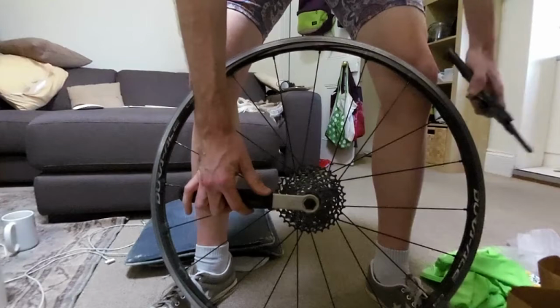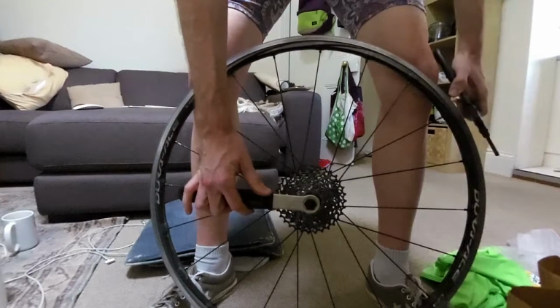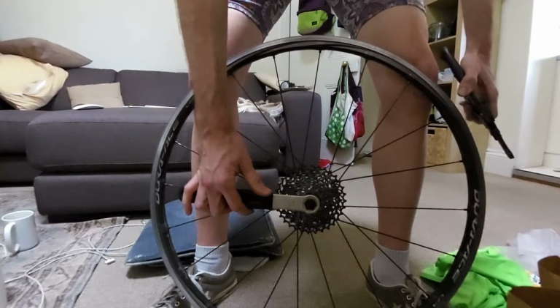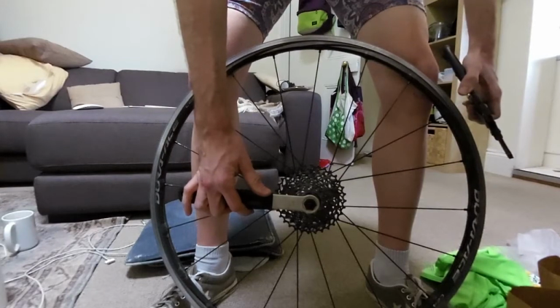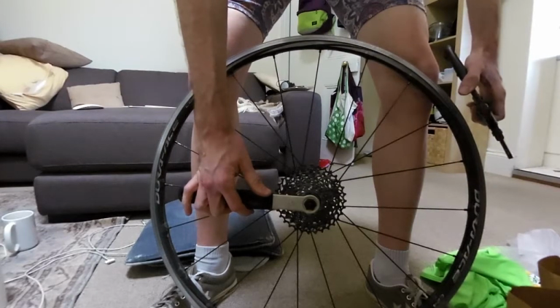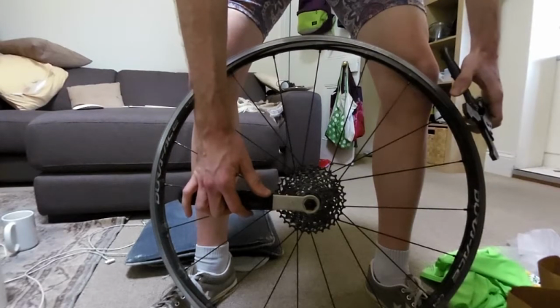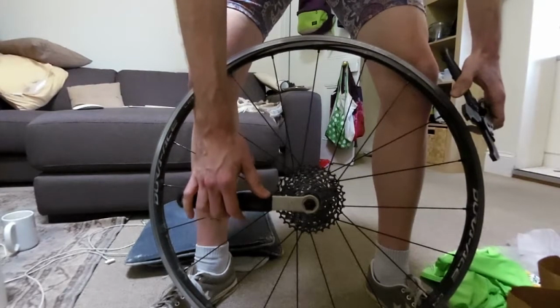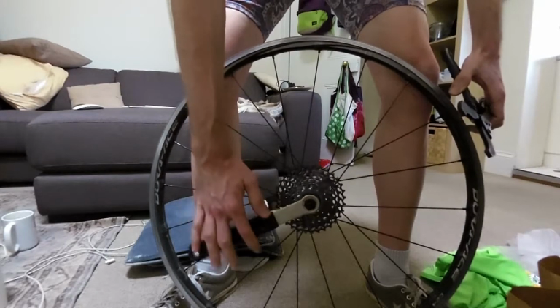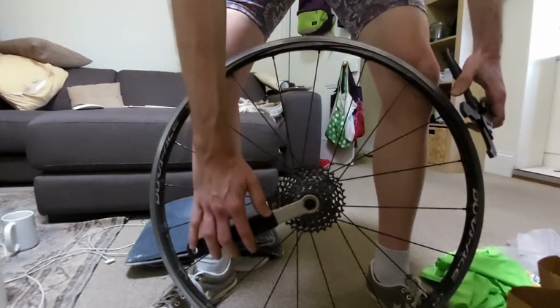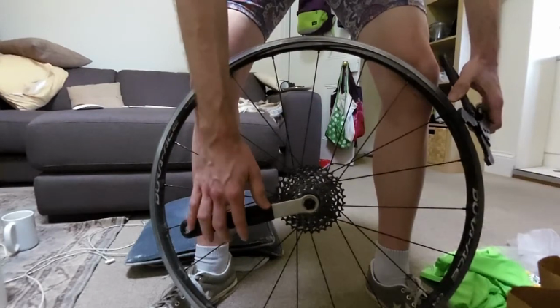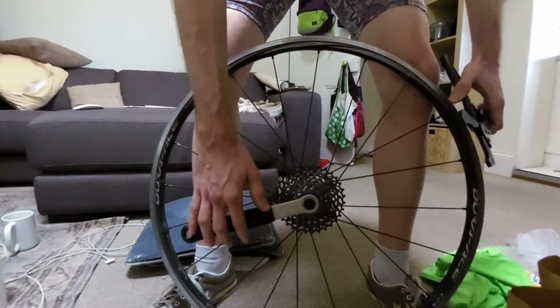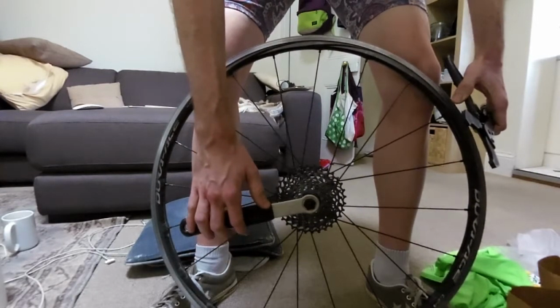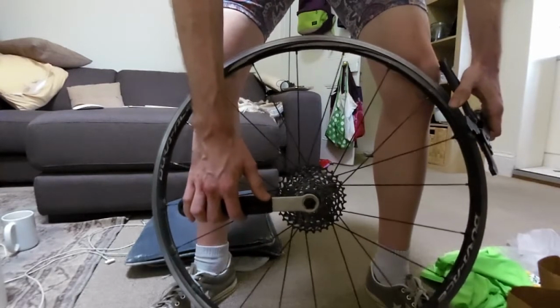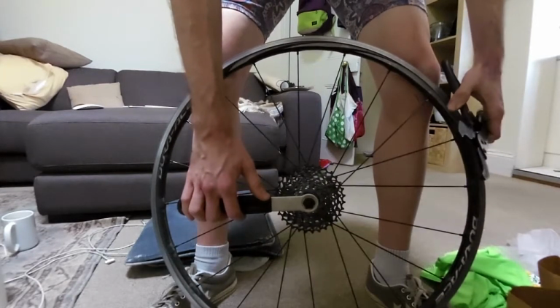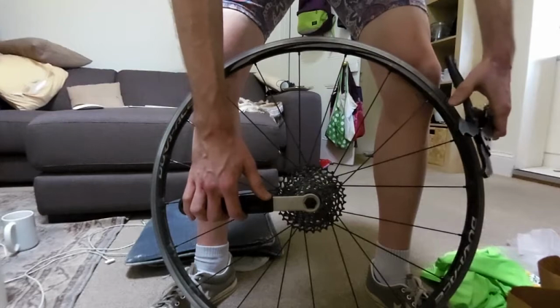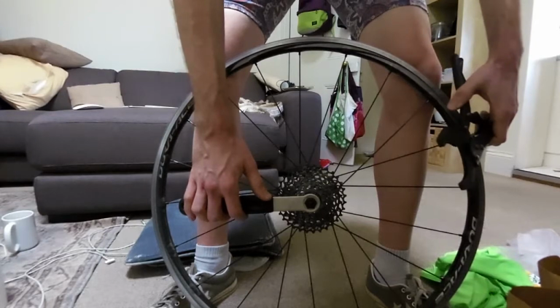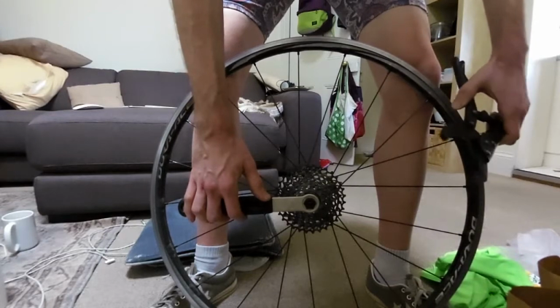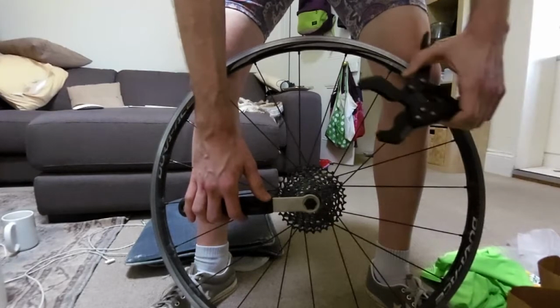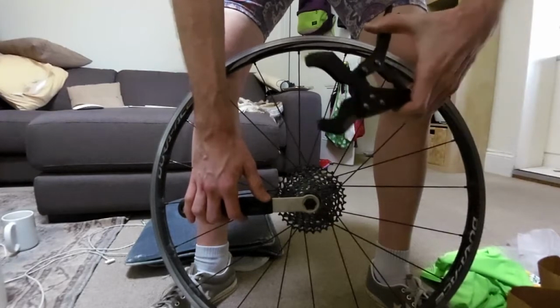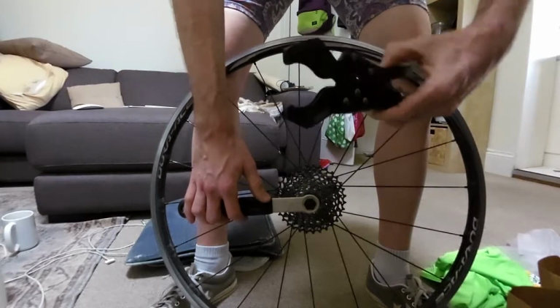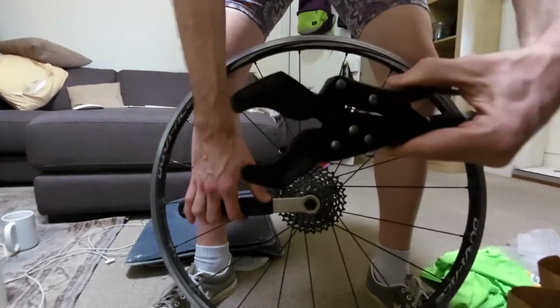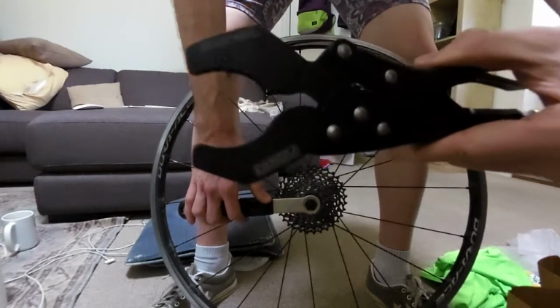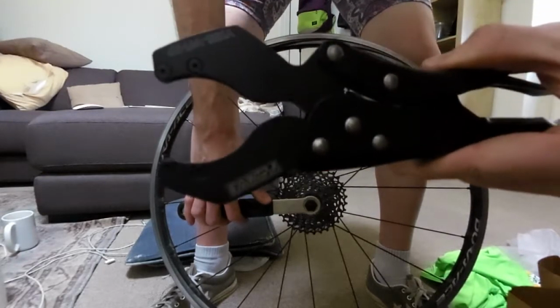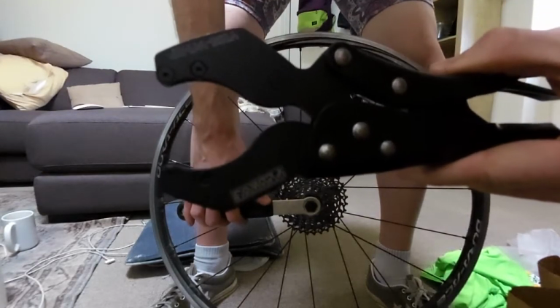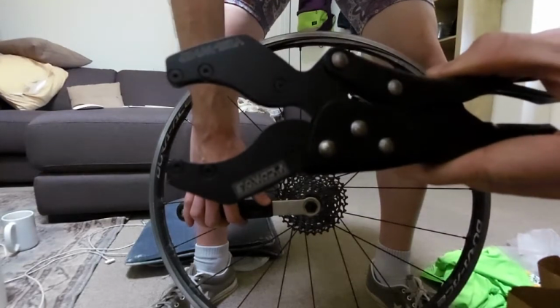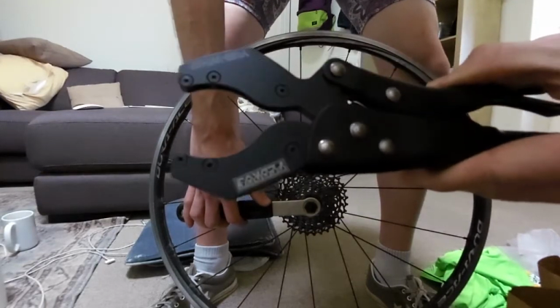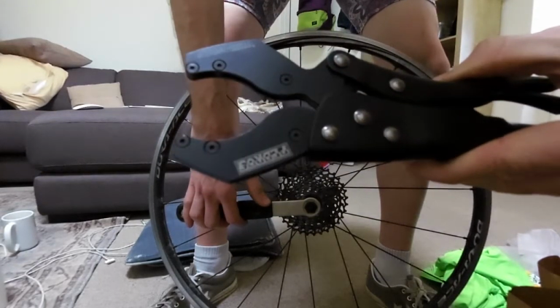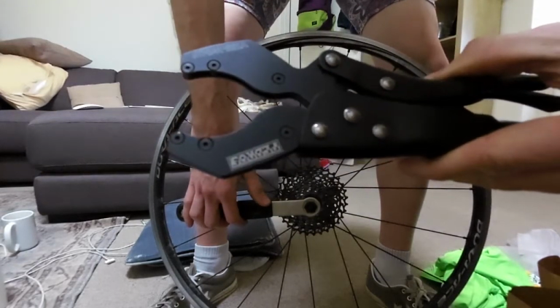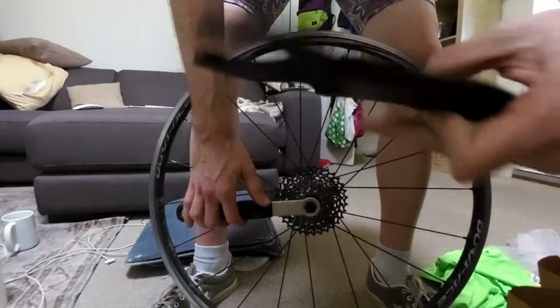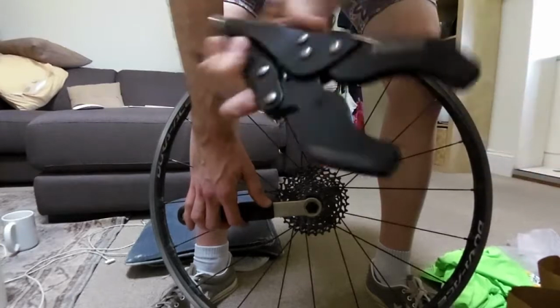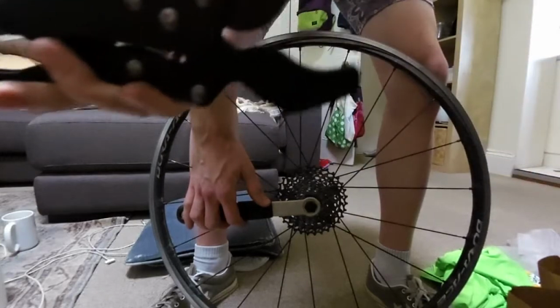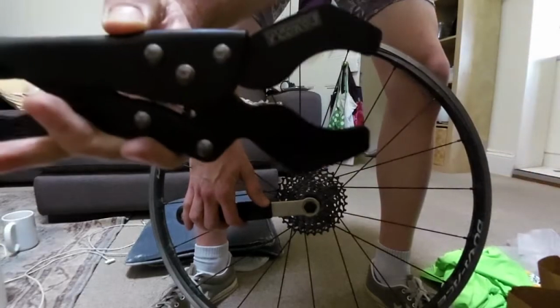Hello and welcome to my first ever attempt at a gear review. Today I am reviewing the Pedro's Vise Chain Whip.